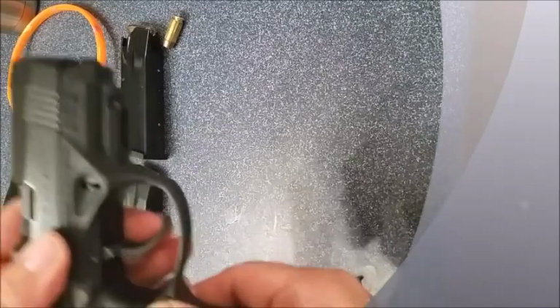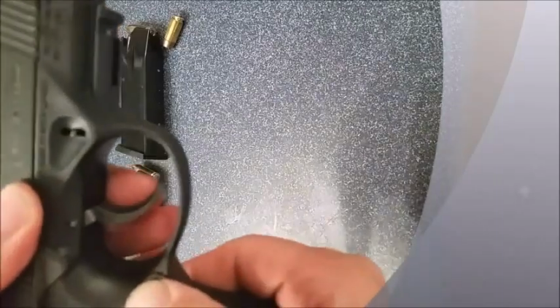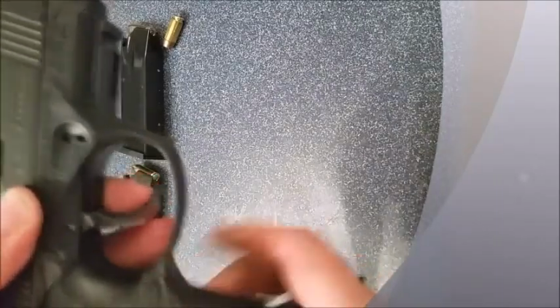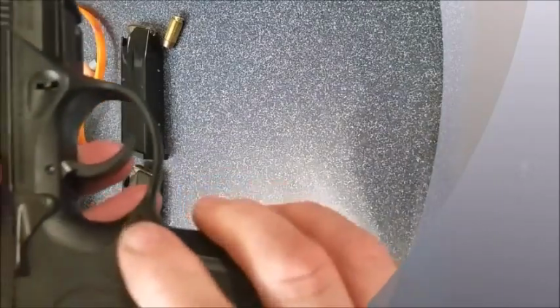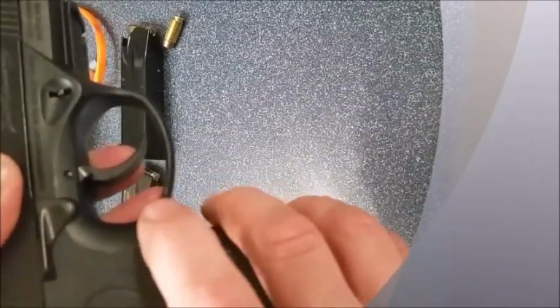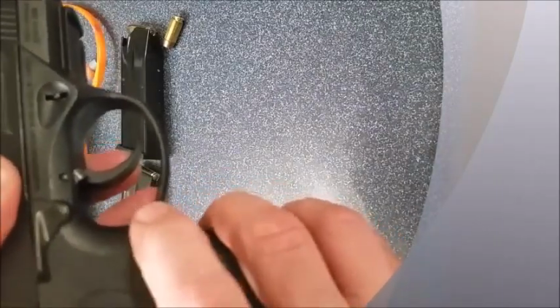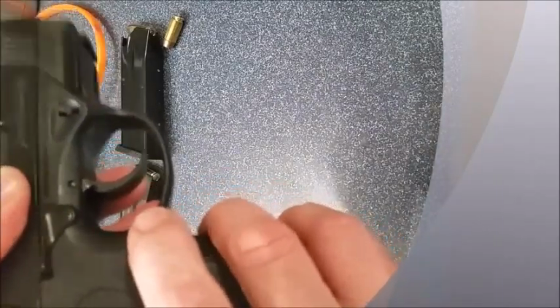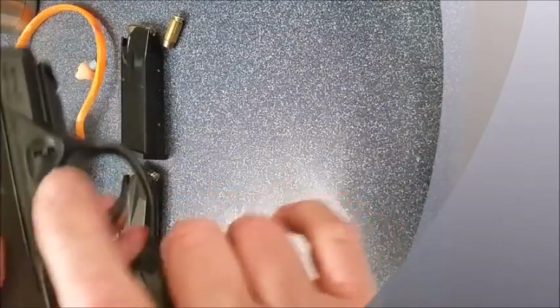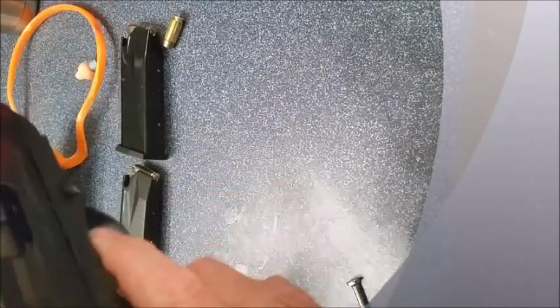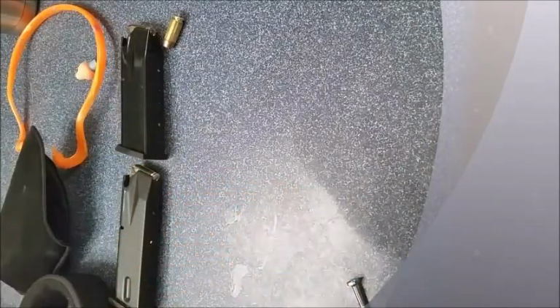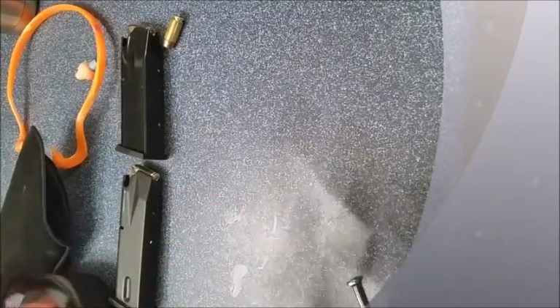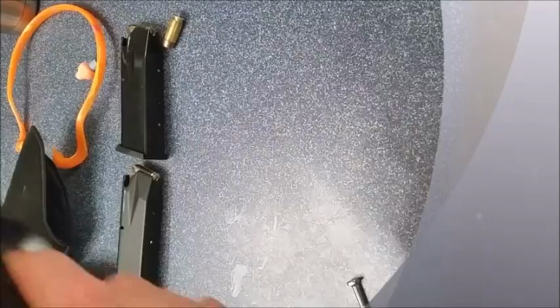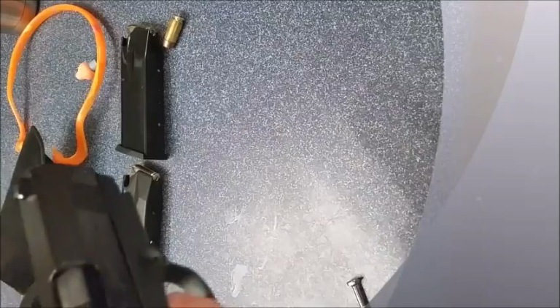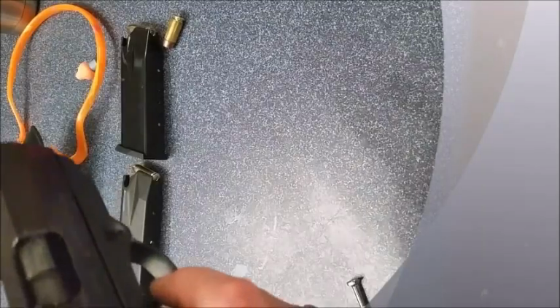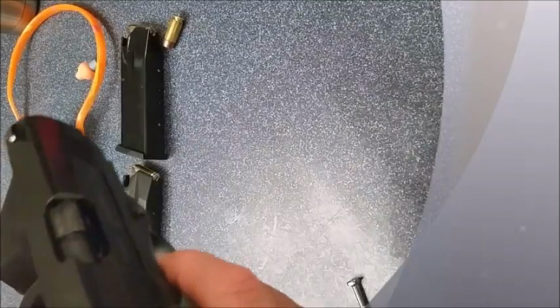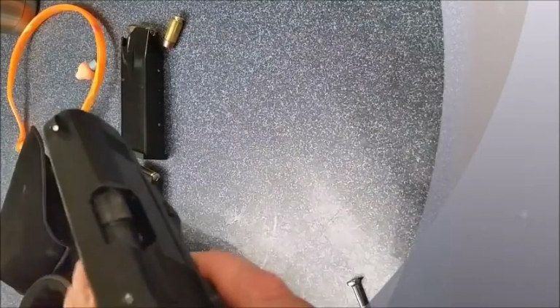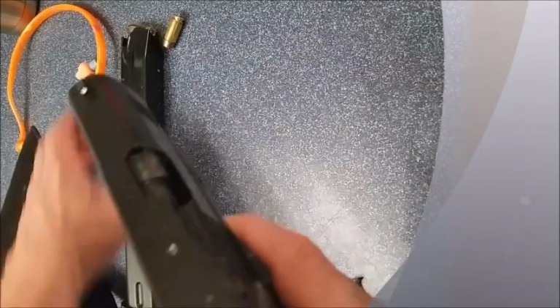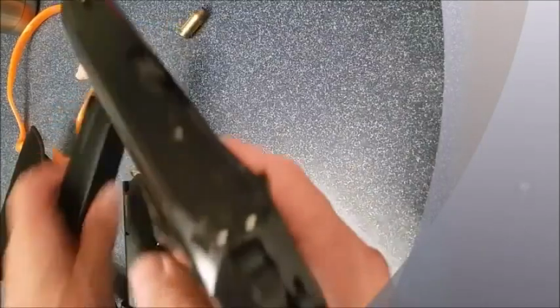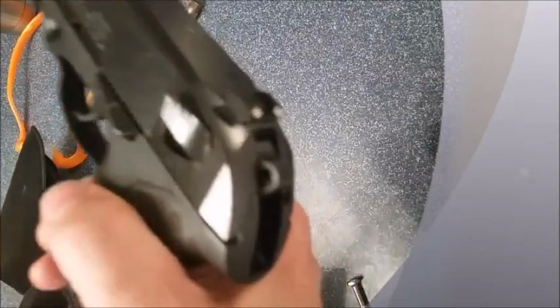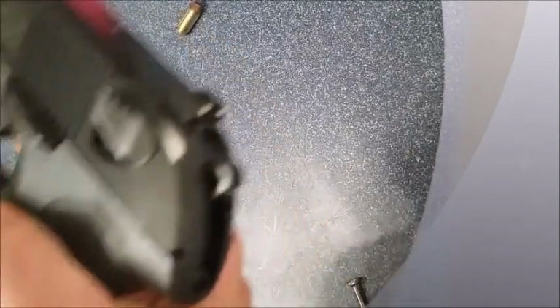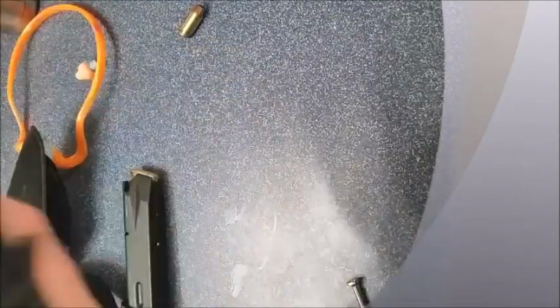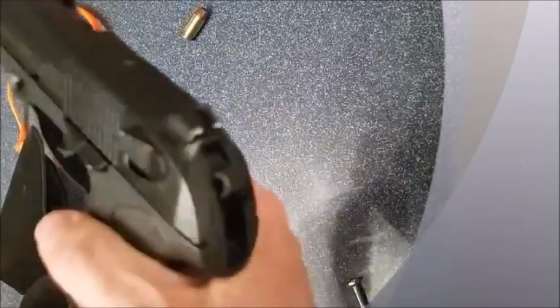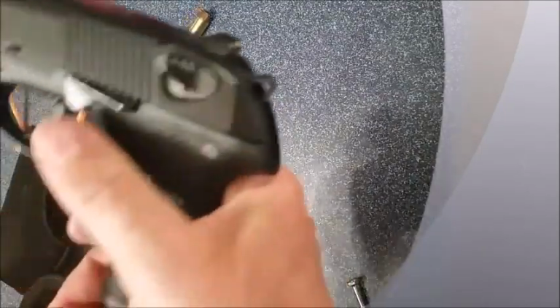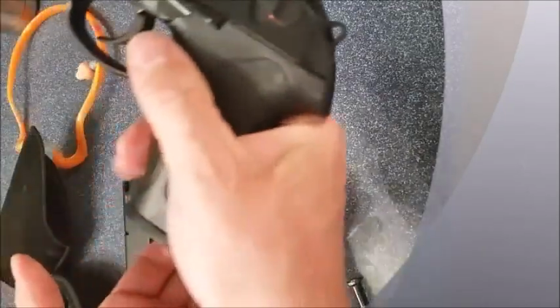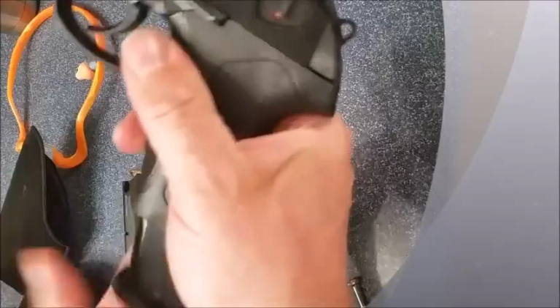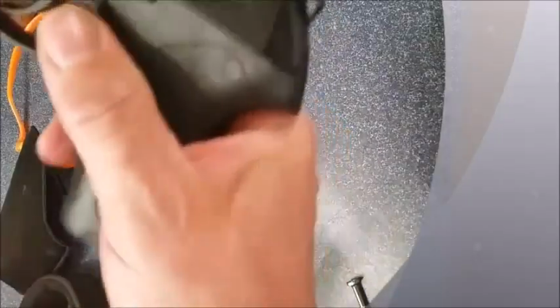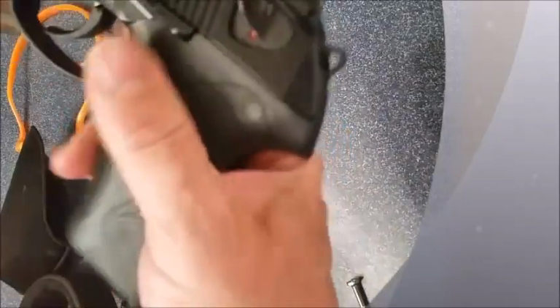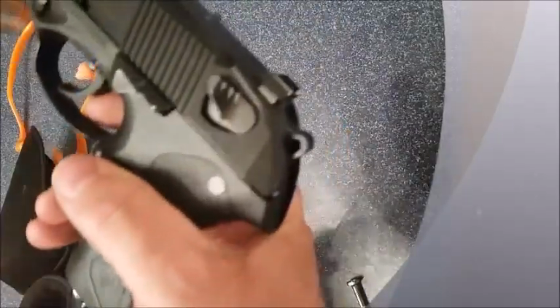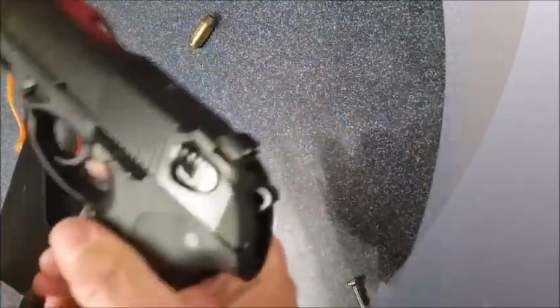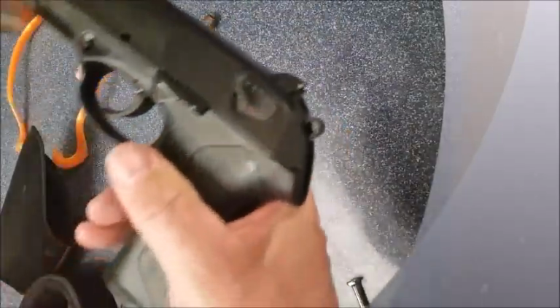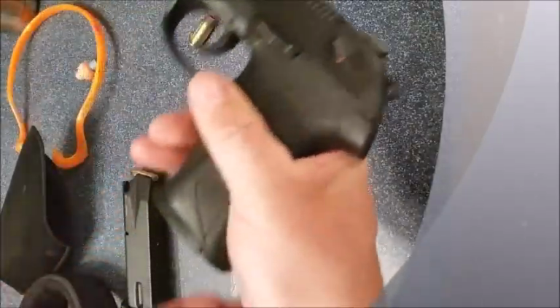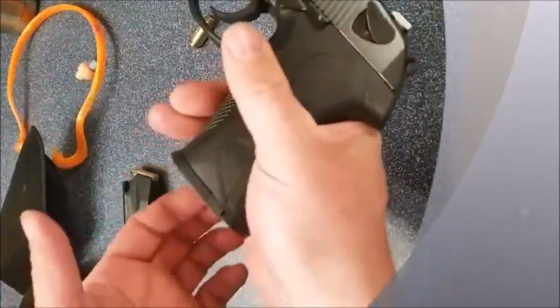Now the release button is on the right side of the gun. Let's test it for function — magazine out. It's that easy.